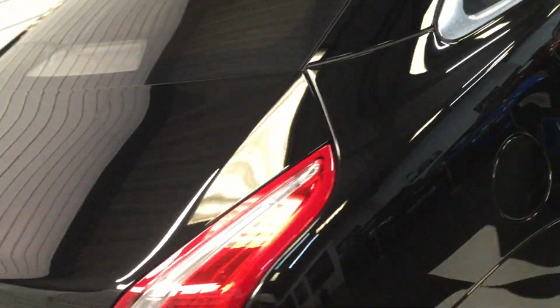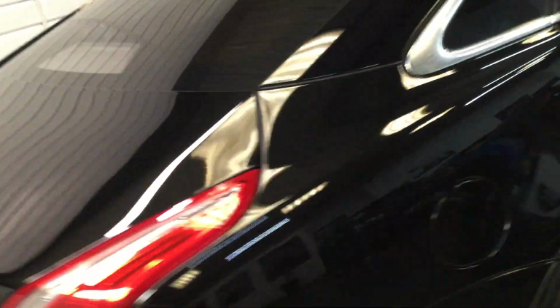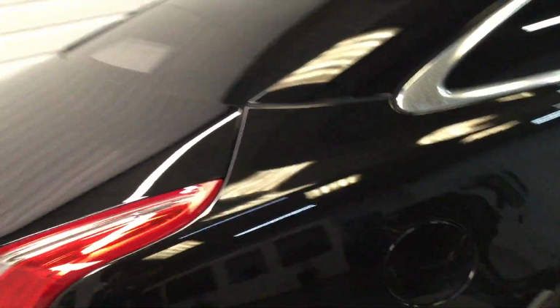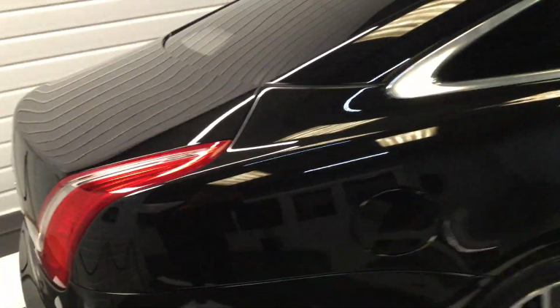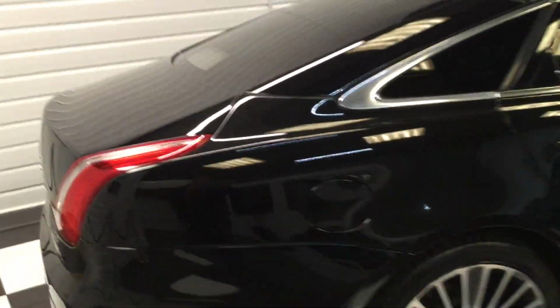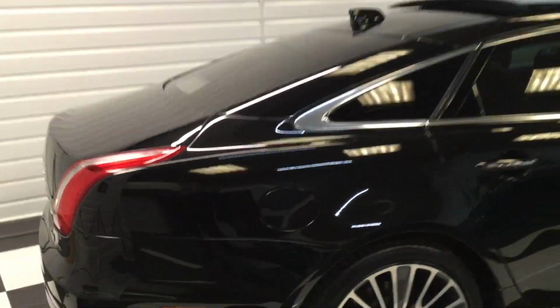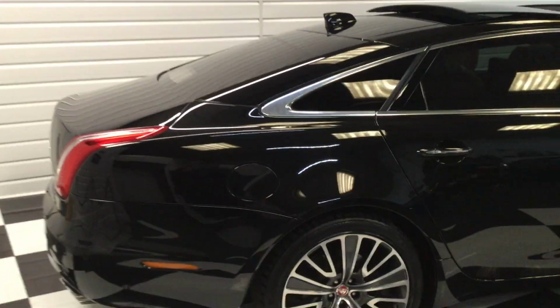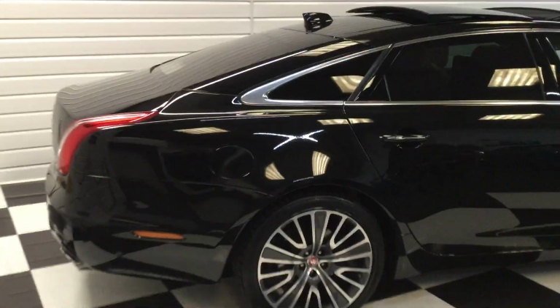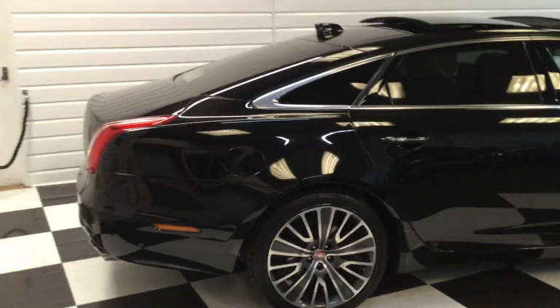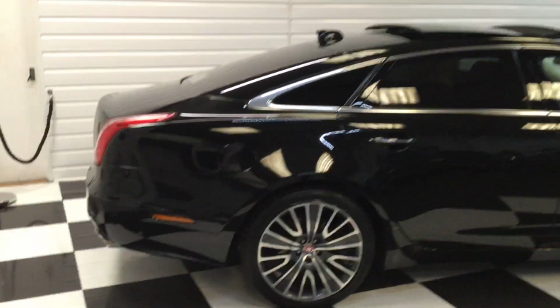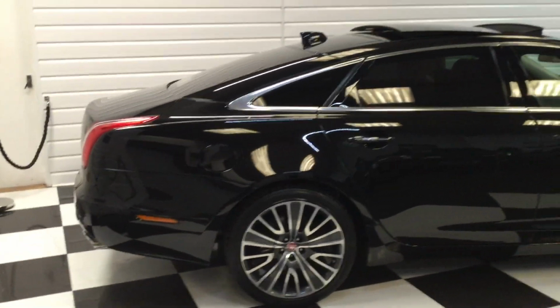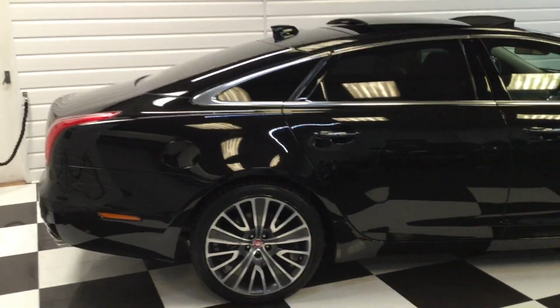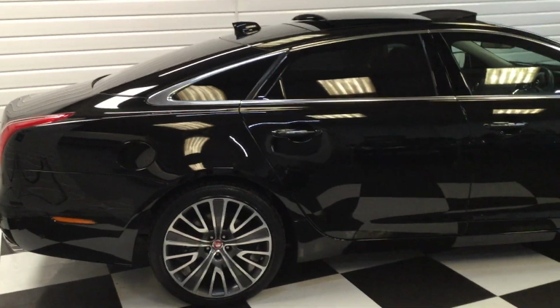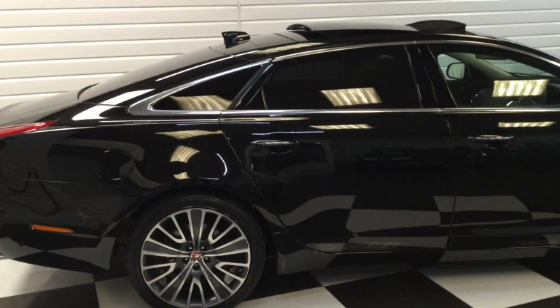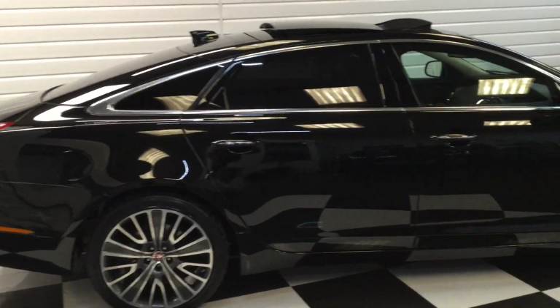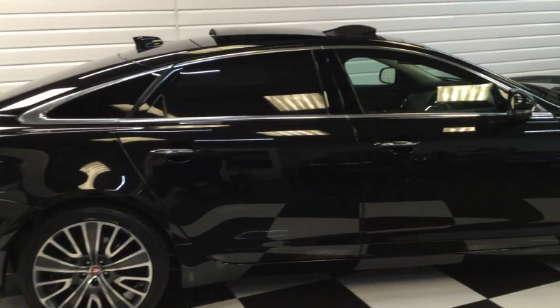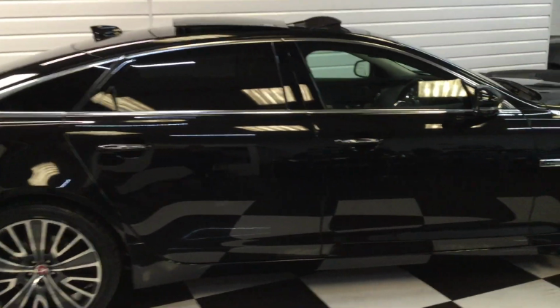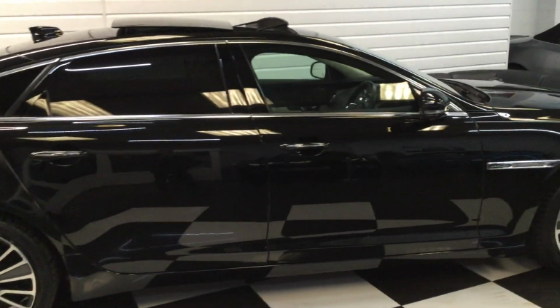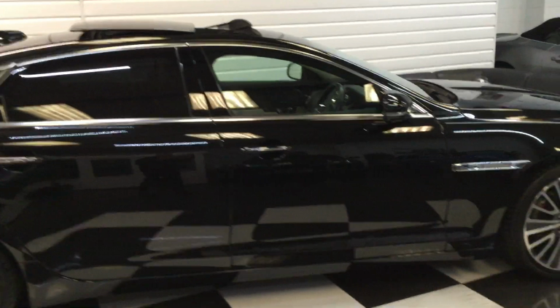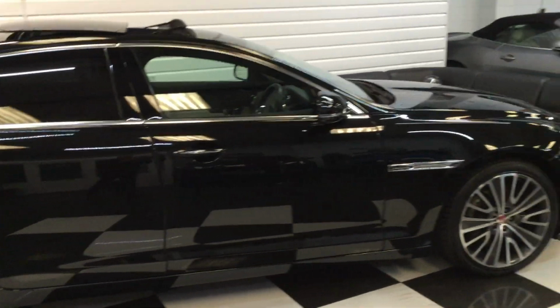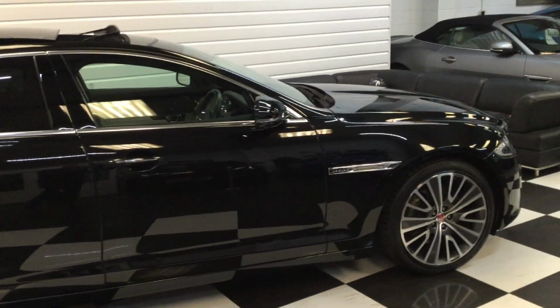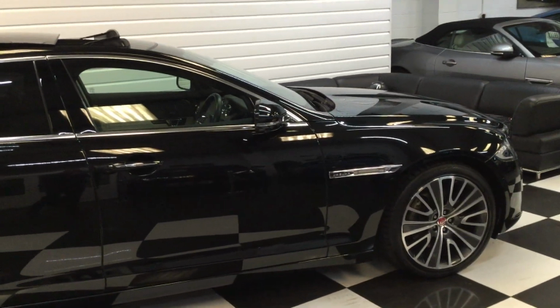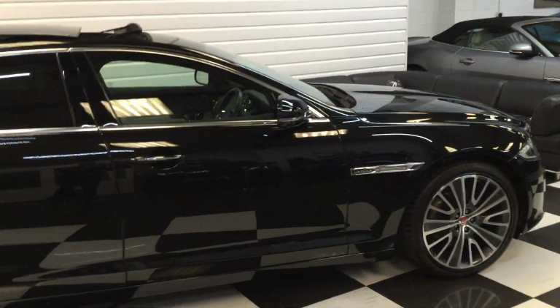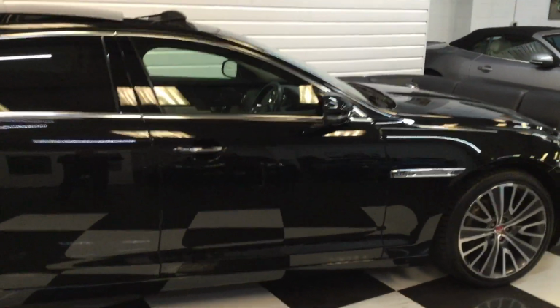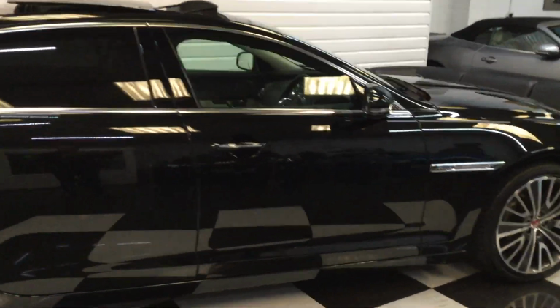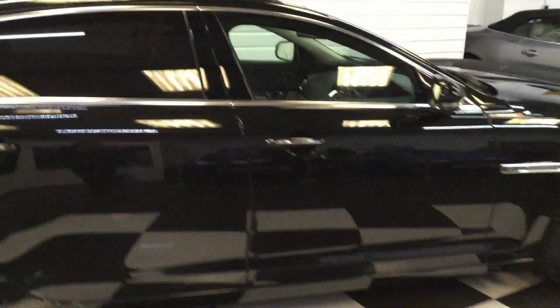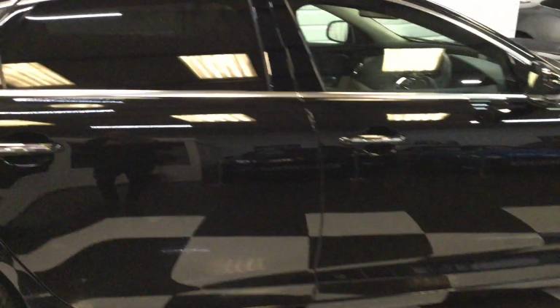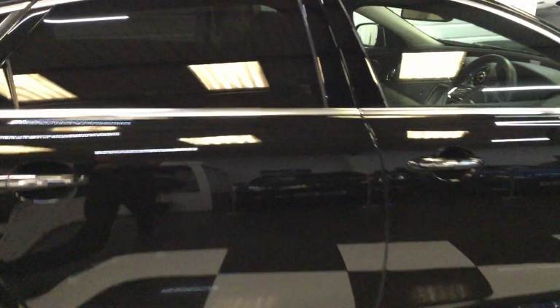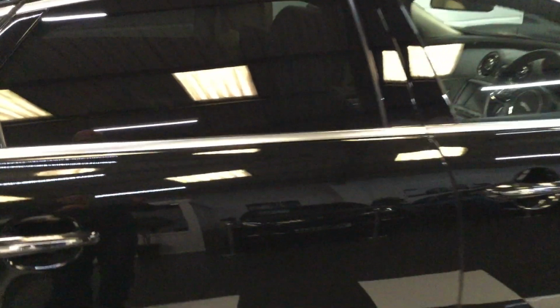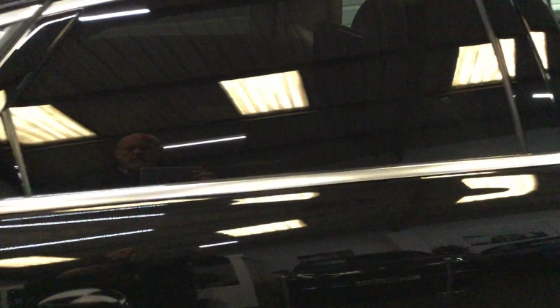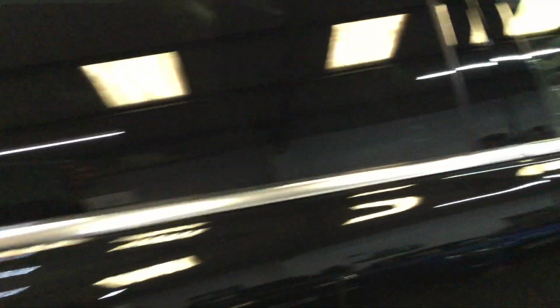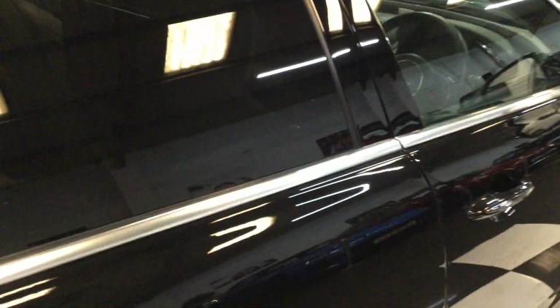Before I show you the interior, I'm just going to stand back and give you a side view. Have a look at this.